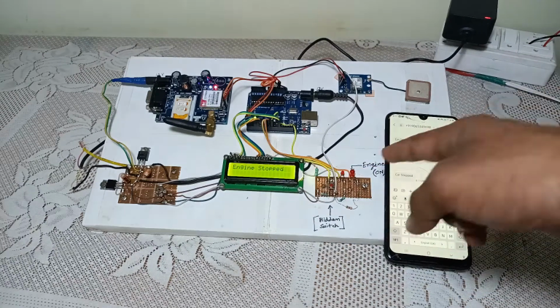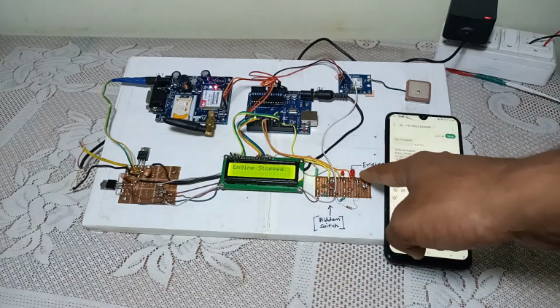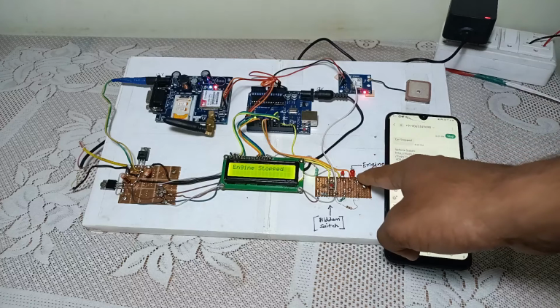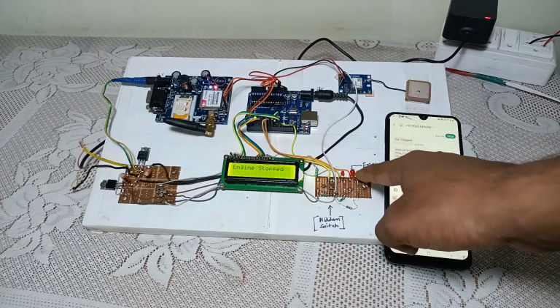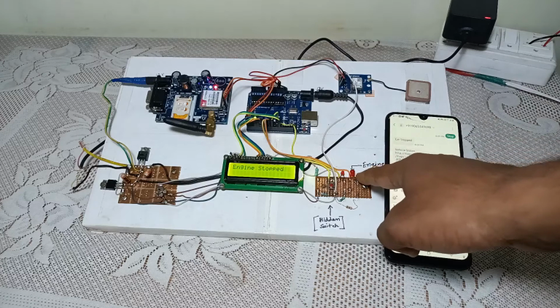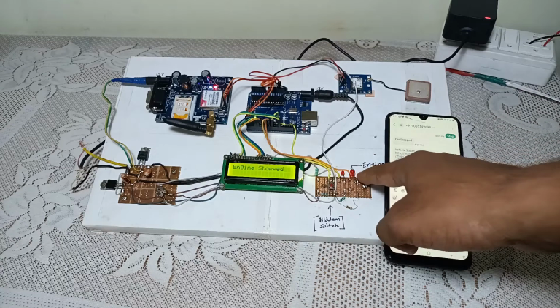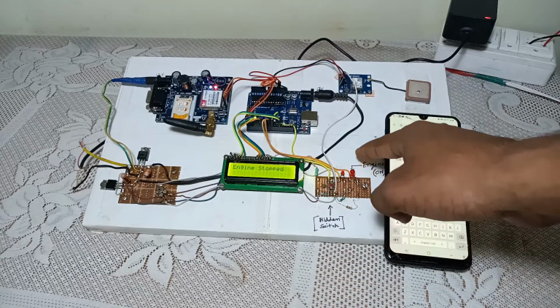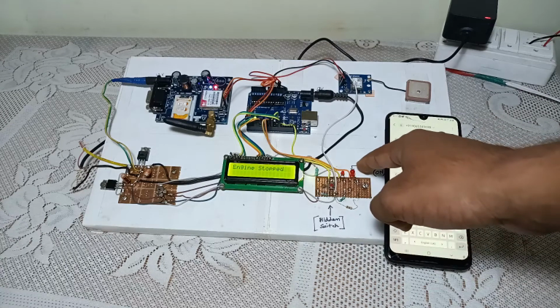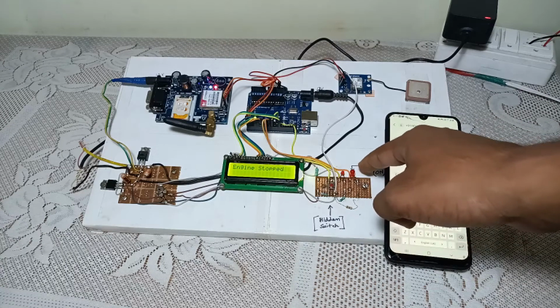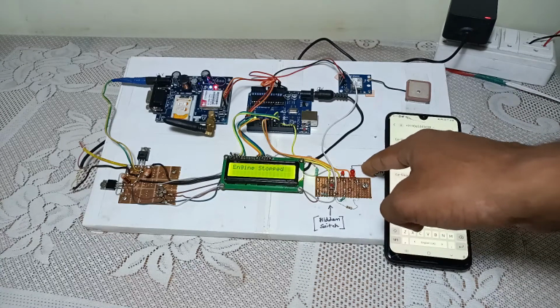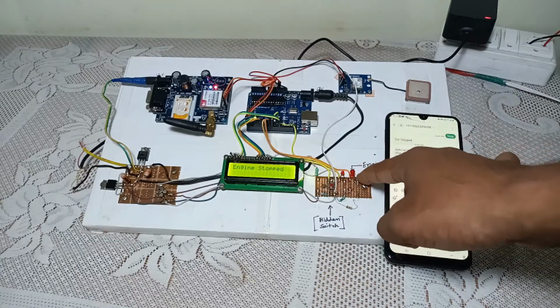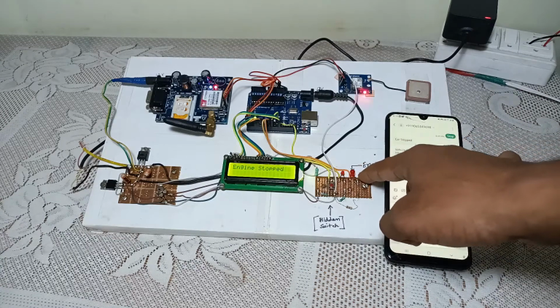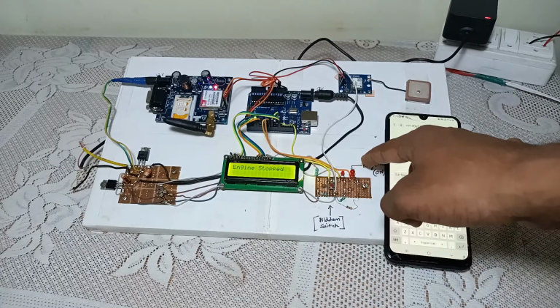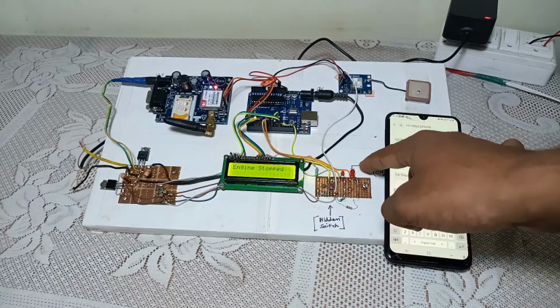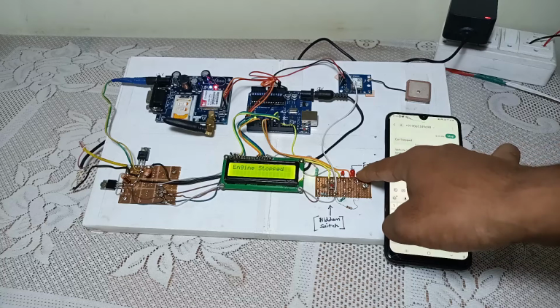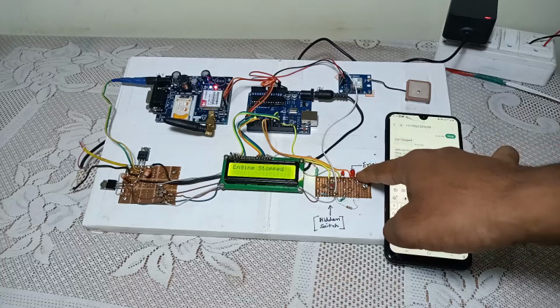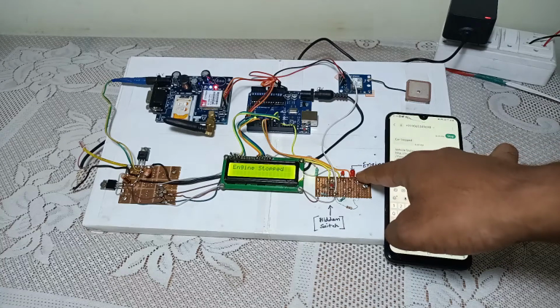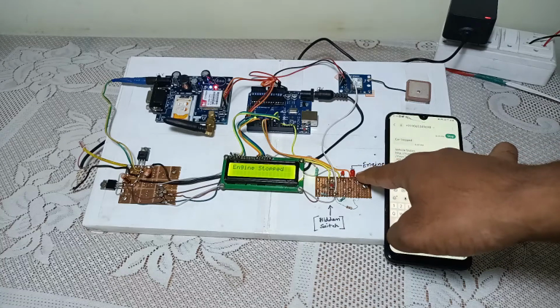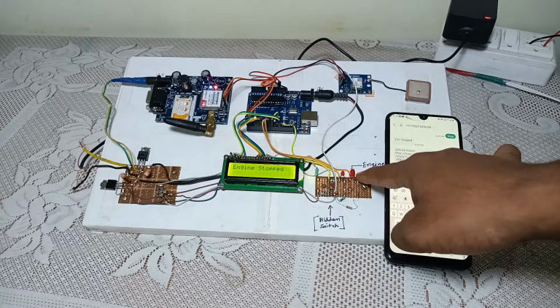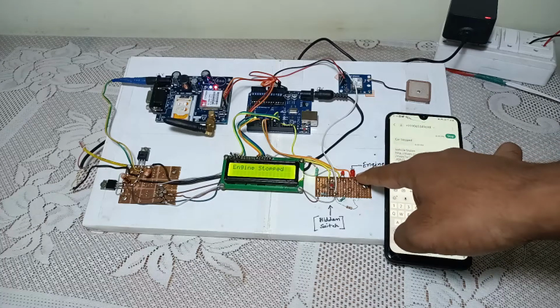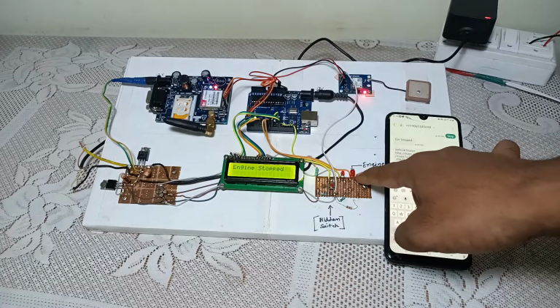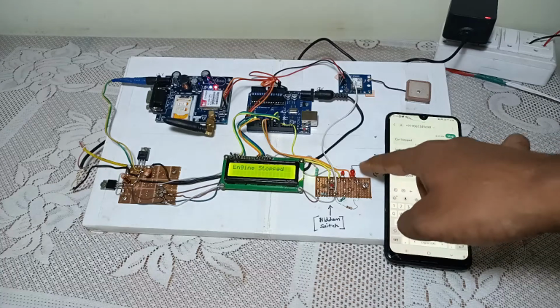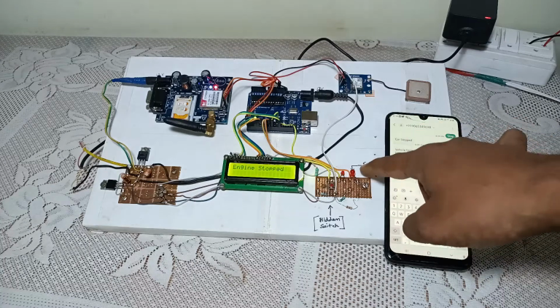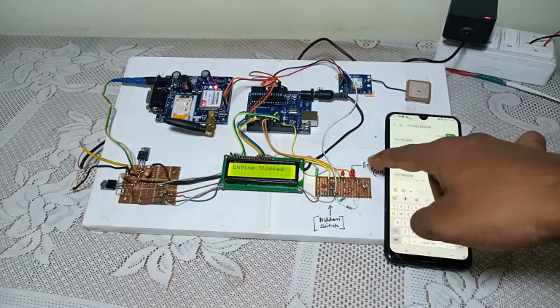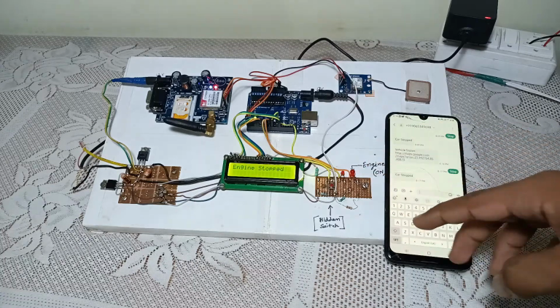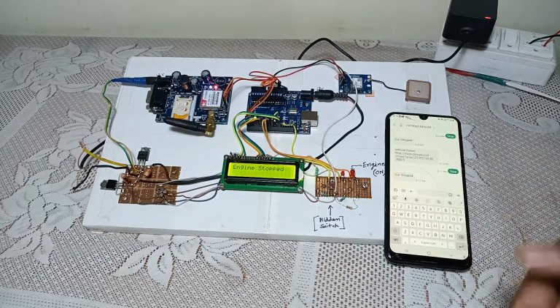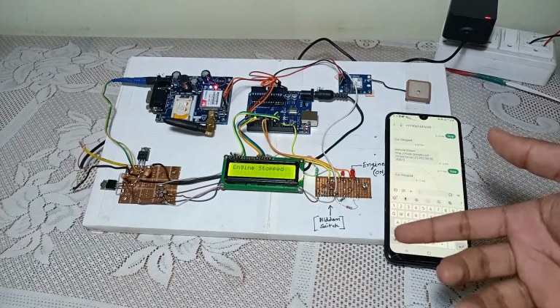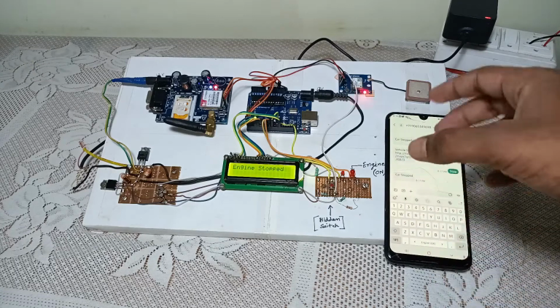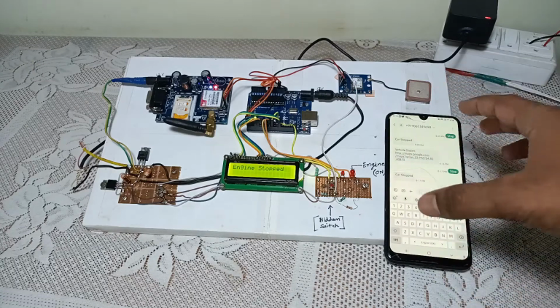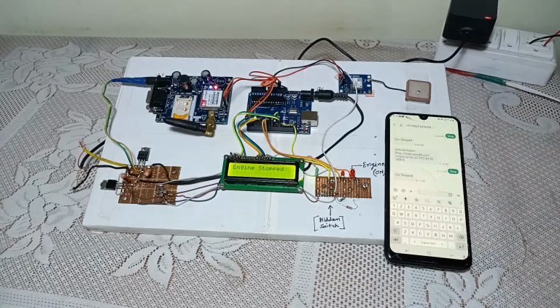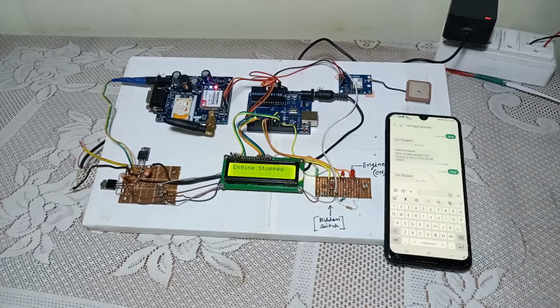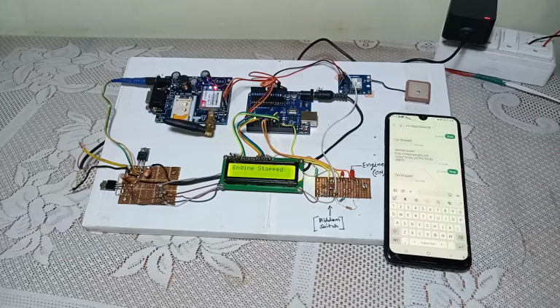So this LED turns off, and instead of this LED there will be connected one relay module that will turn off the ignition of the vehicle. Thank you.